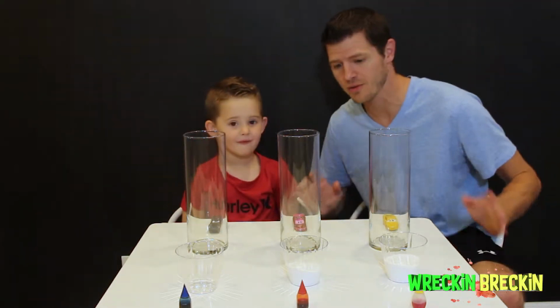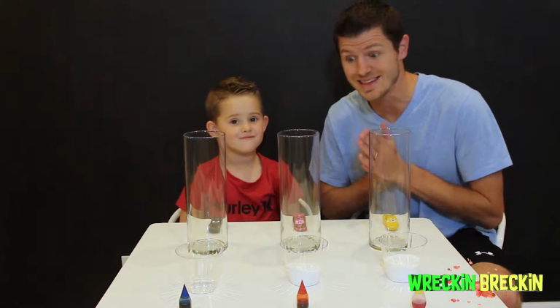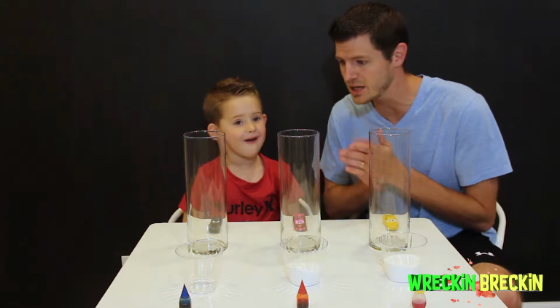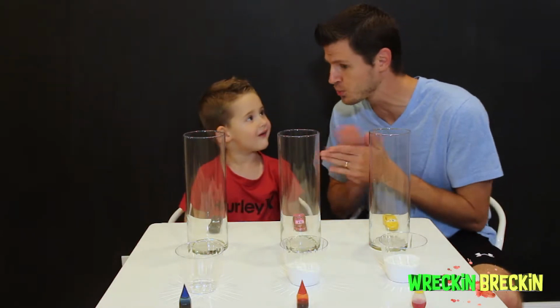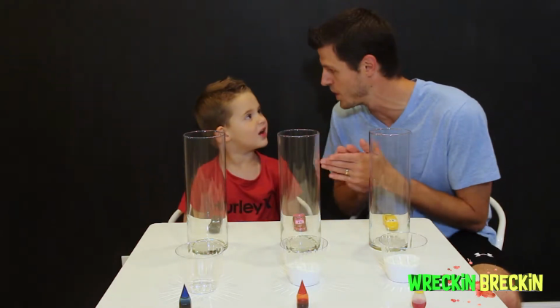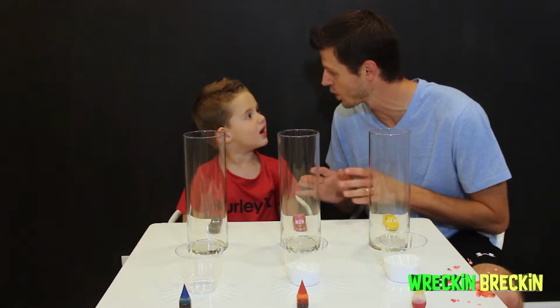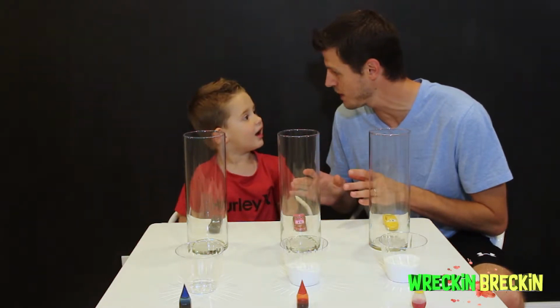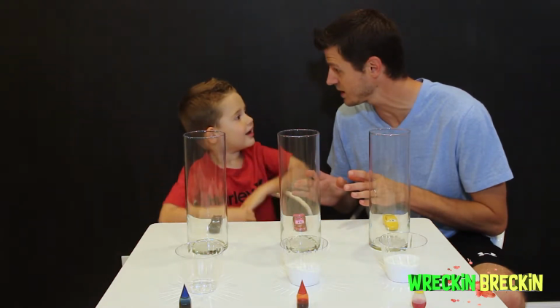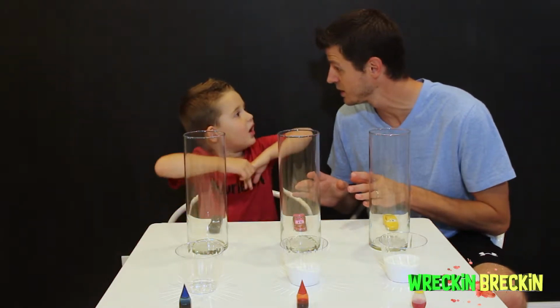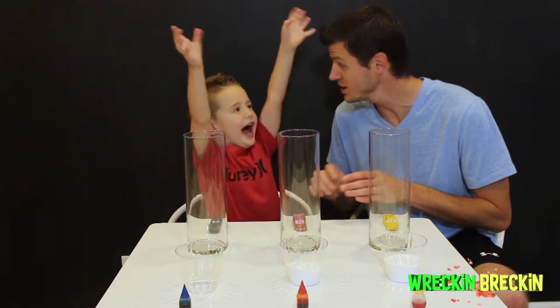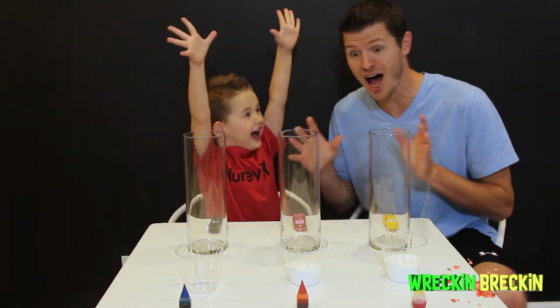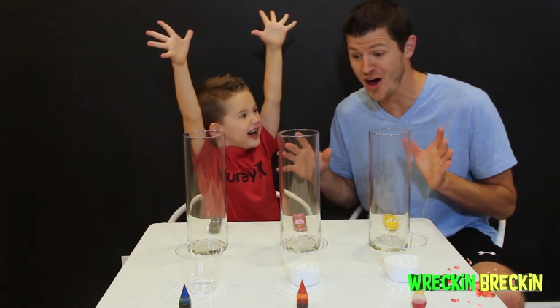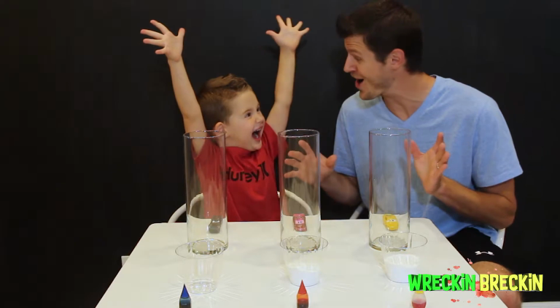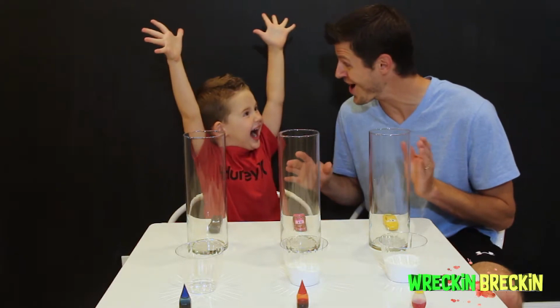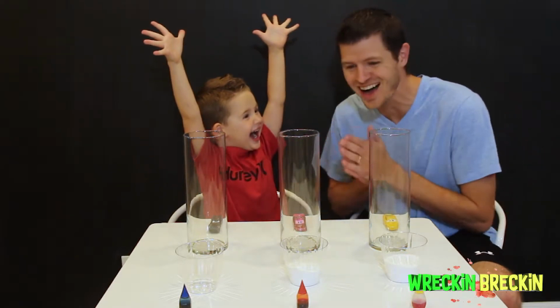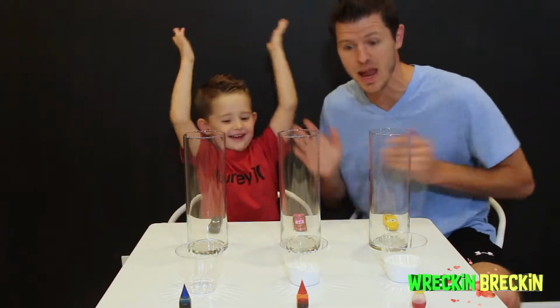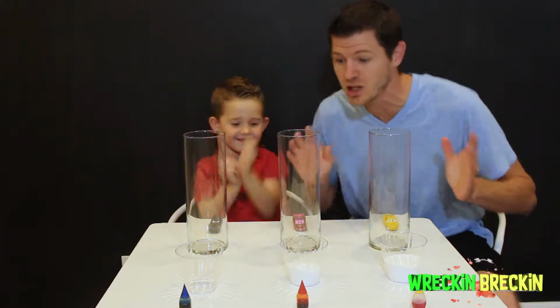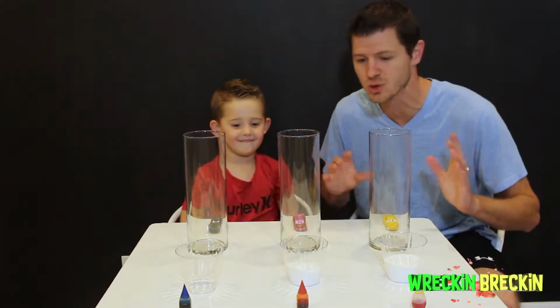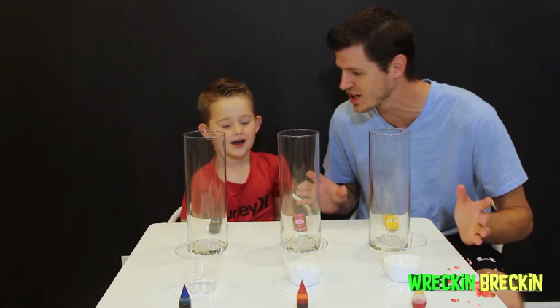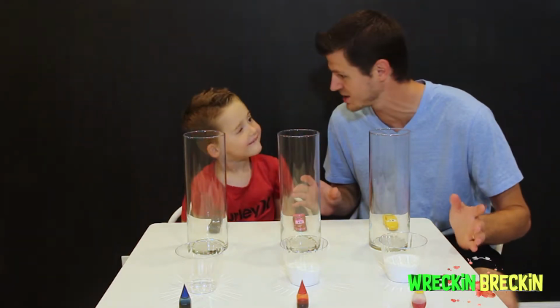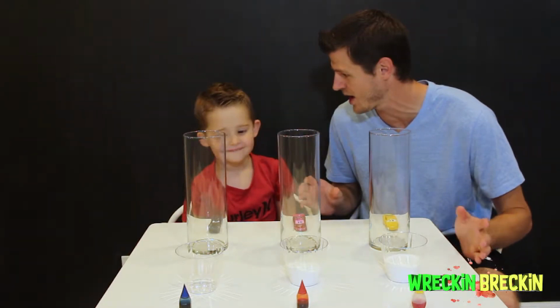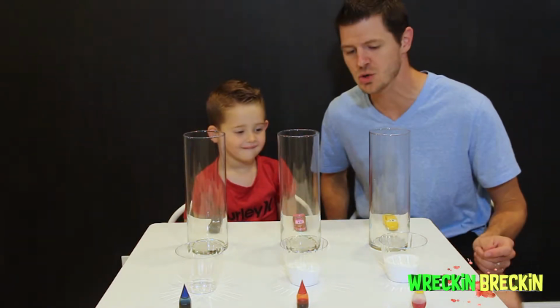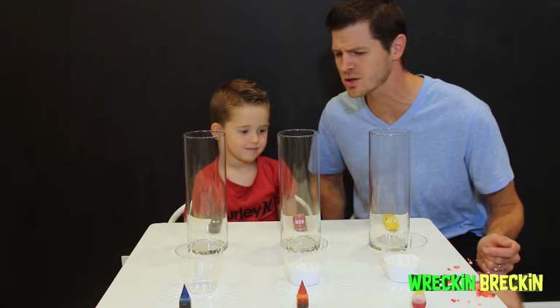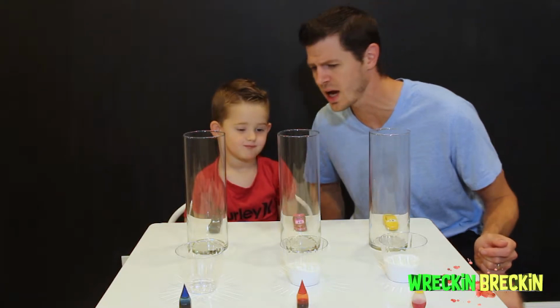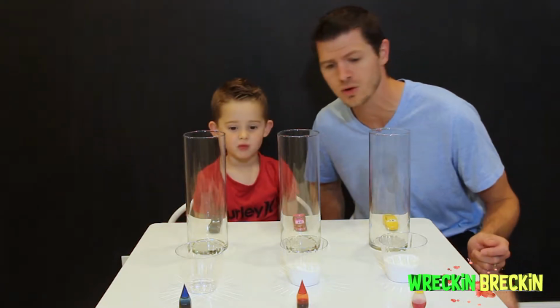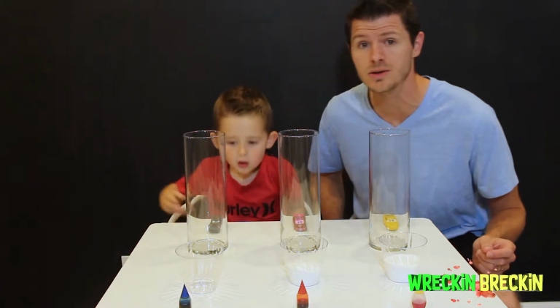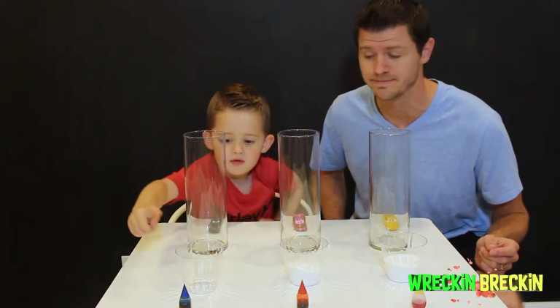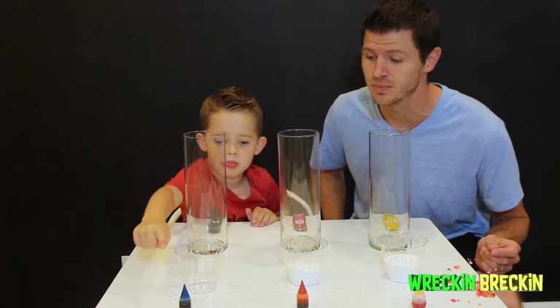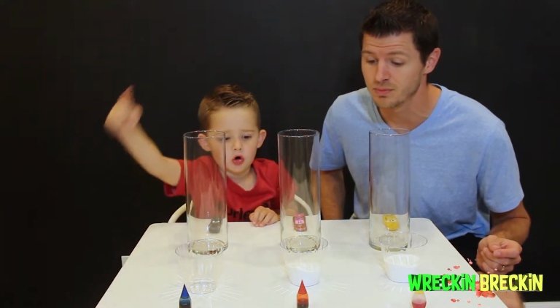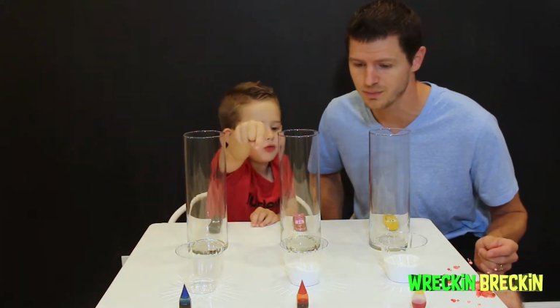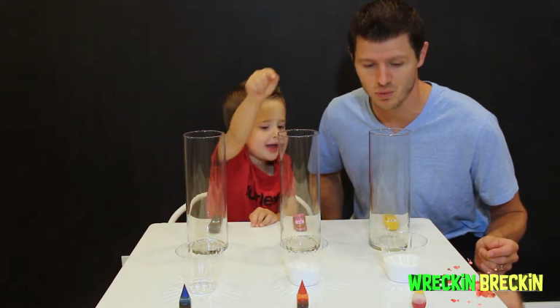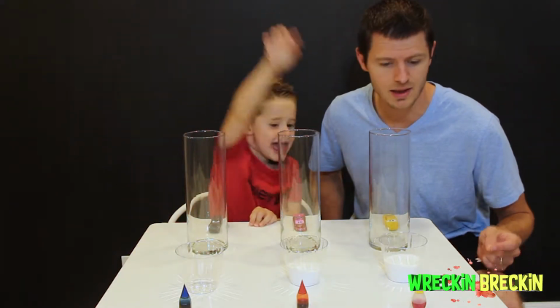Now for today's experiment we're going to be making something awesome! And we got some crazy colors today. What colors do we have for the viewers at home? We have blue, red, and yellow.